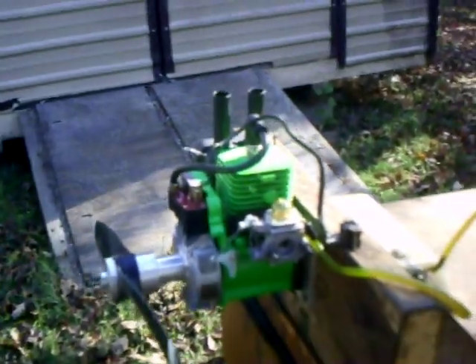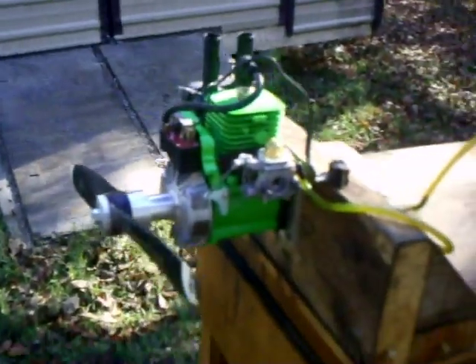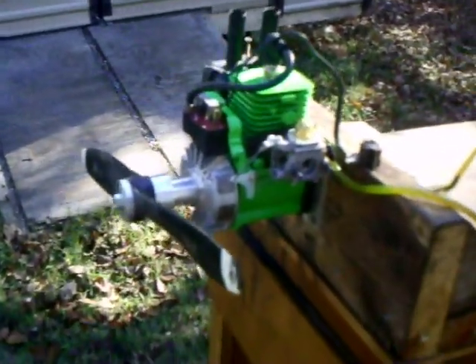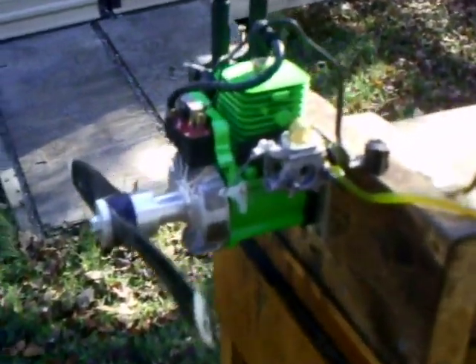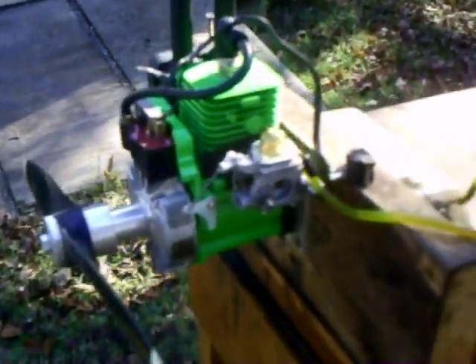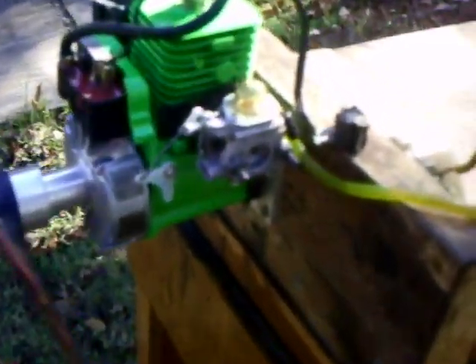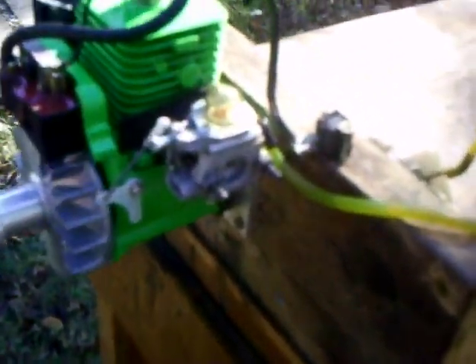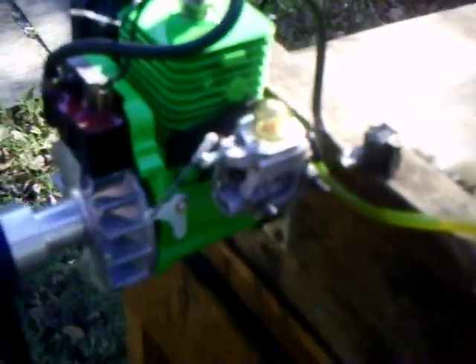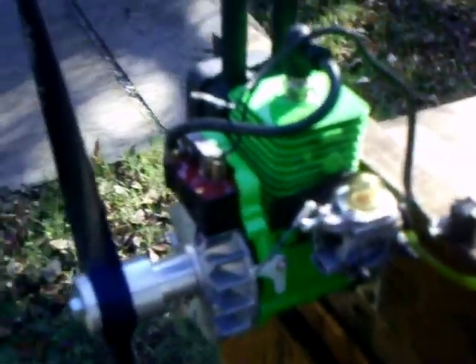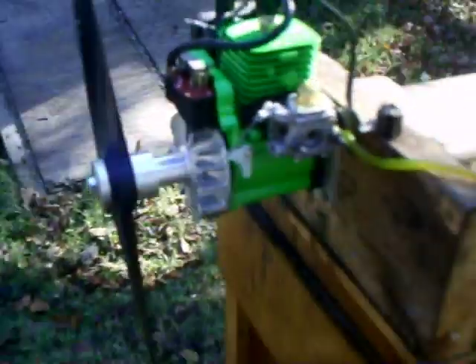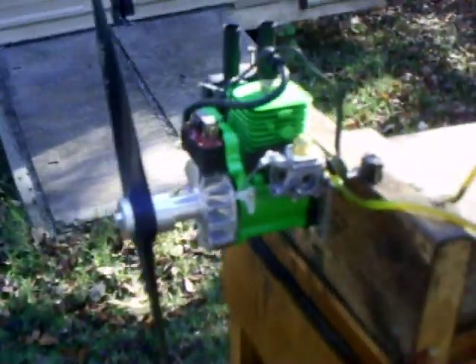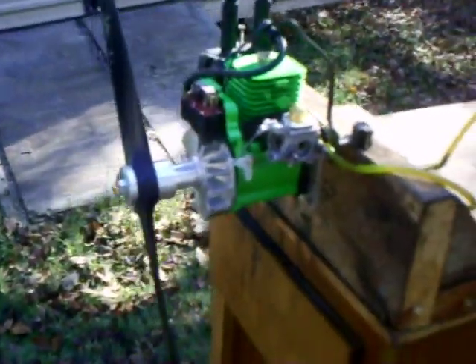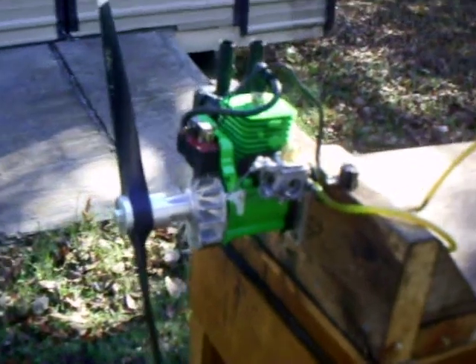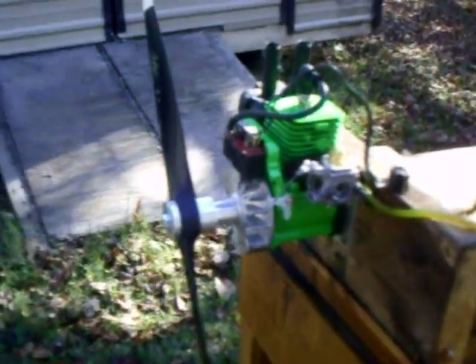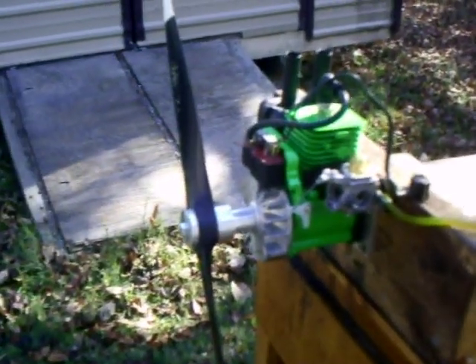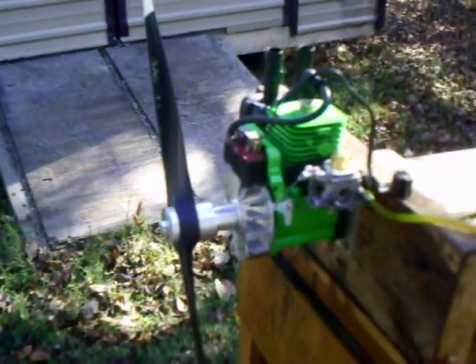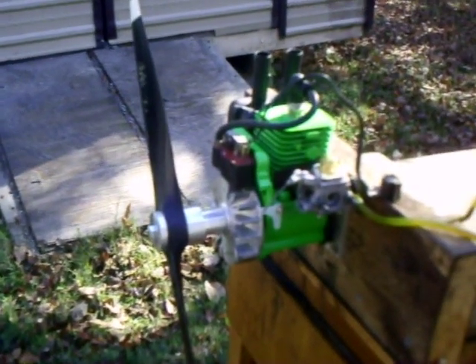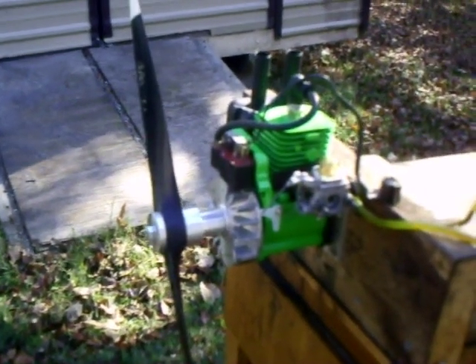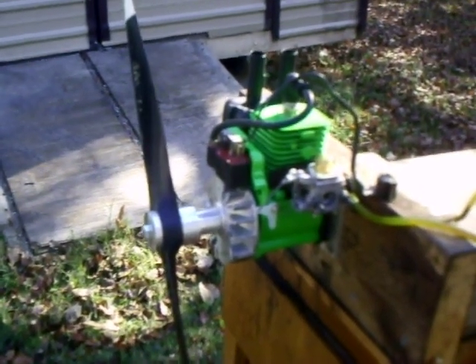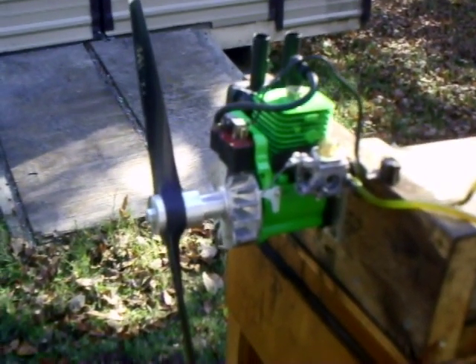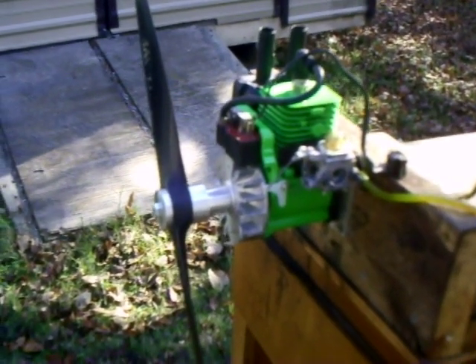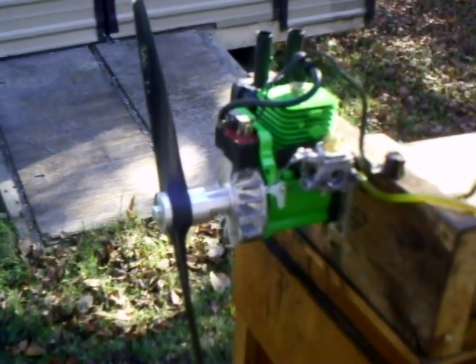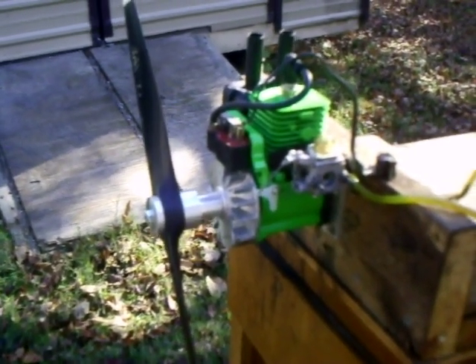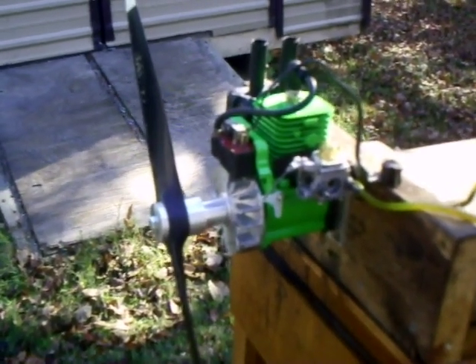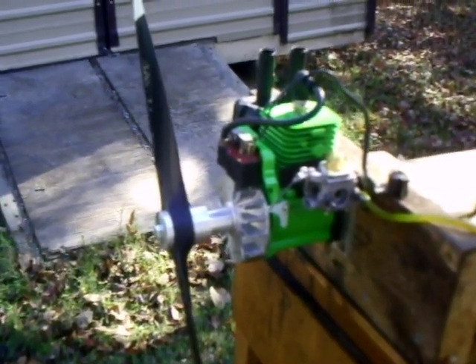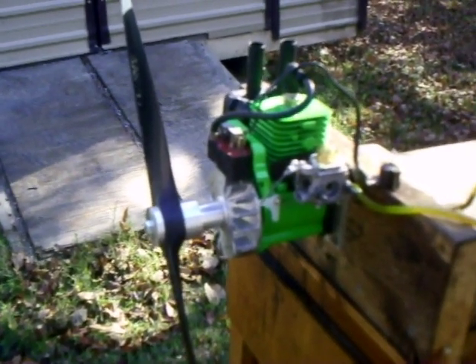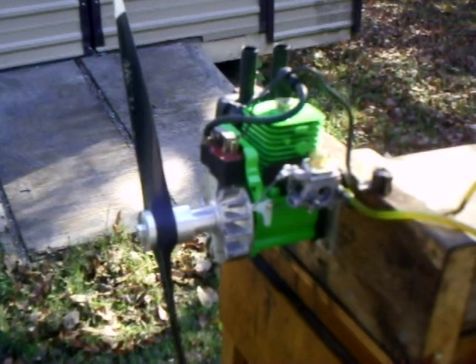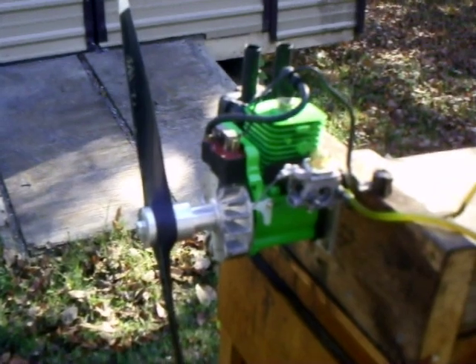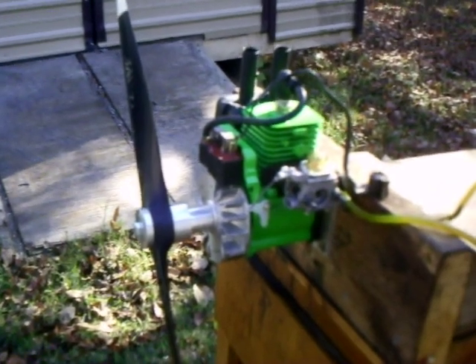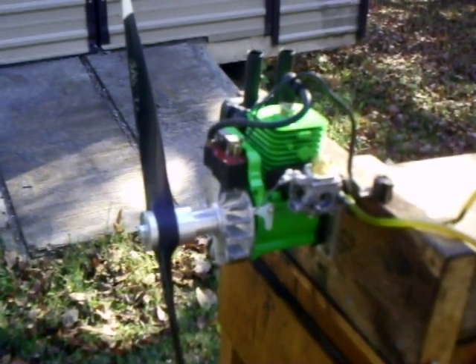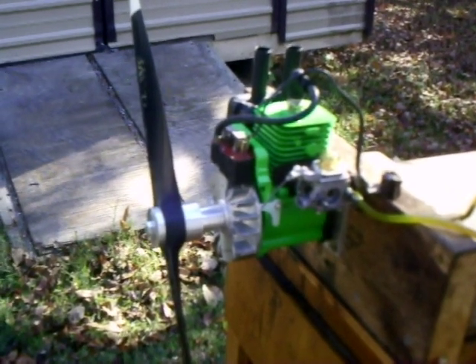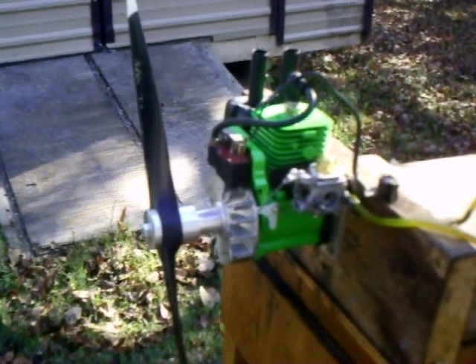Hi everyone. Here's a Homelite 25cc I converted from a like-new Homelite weed eater. It hadn't been run much — it still looked new.